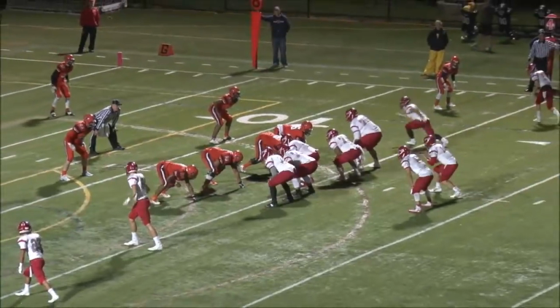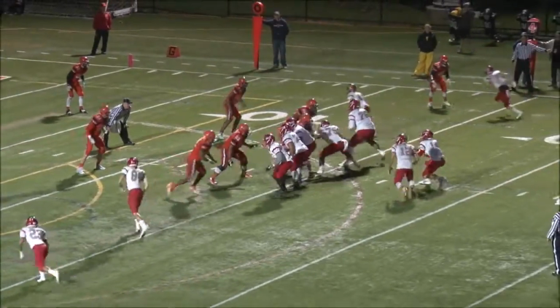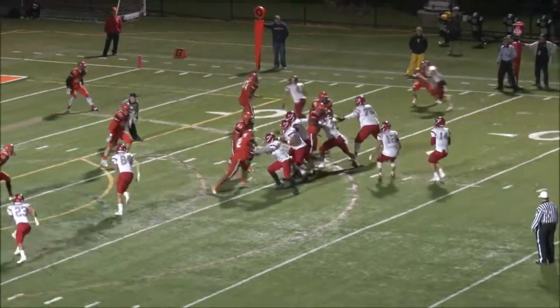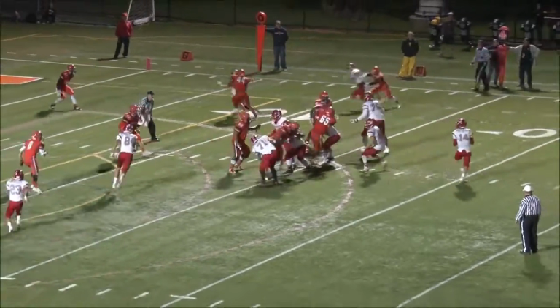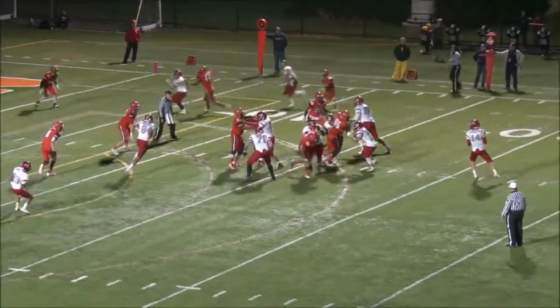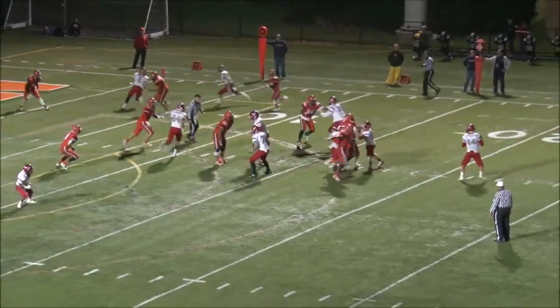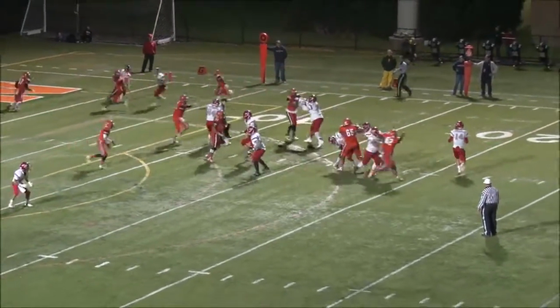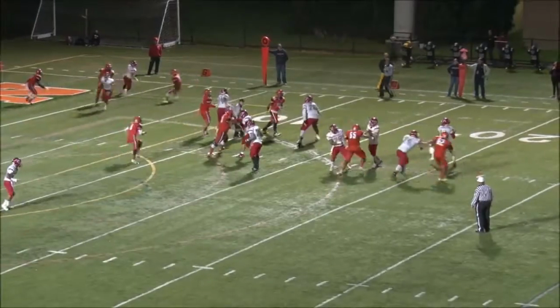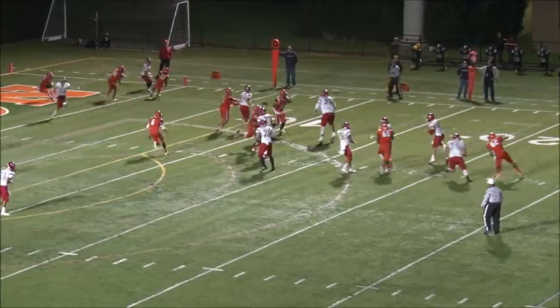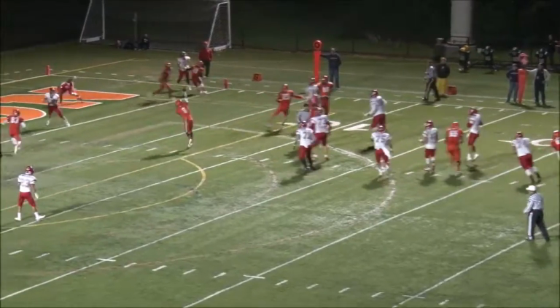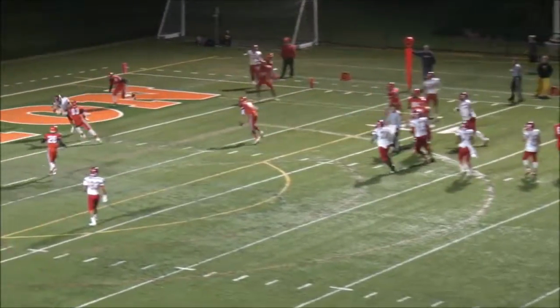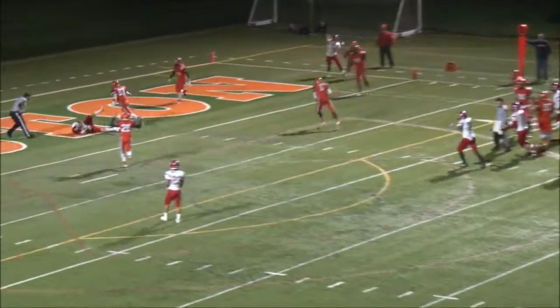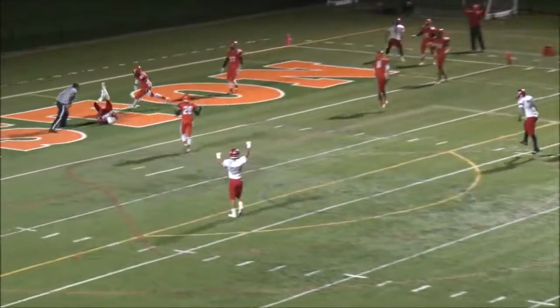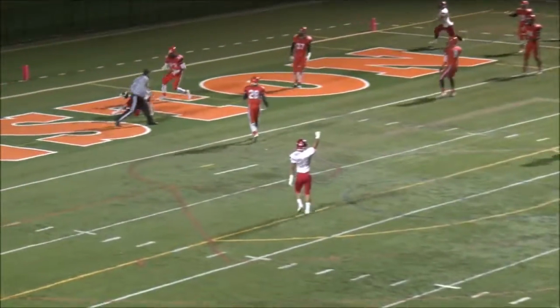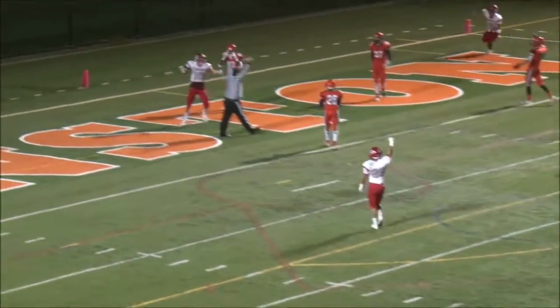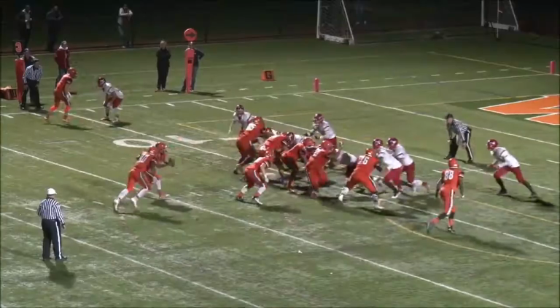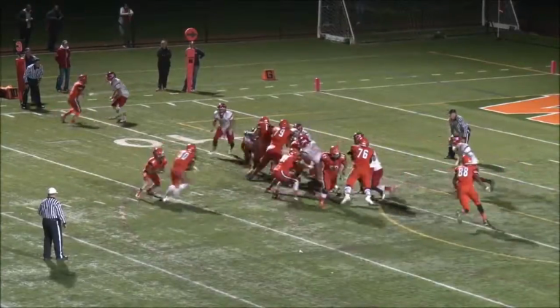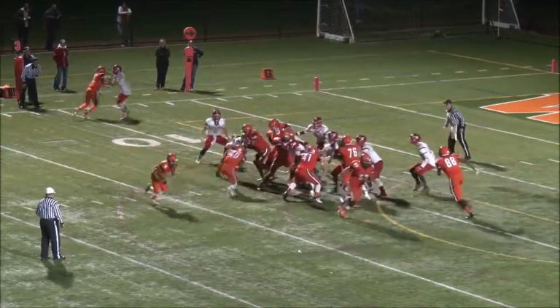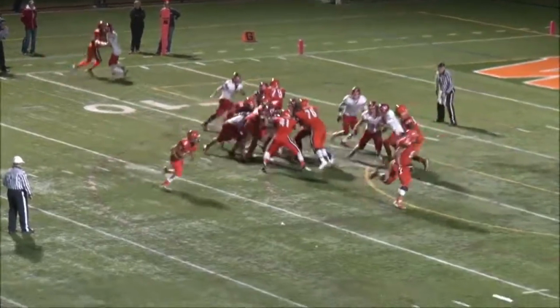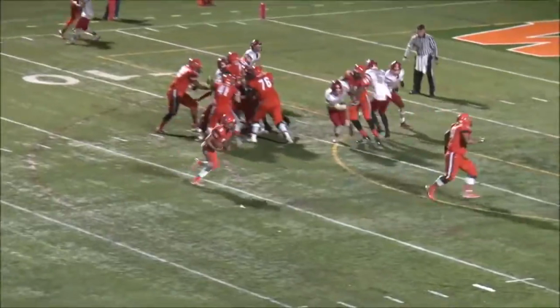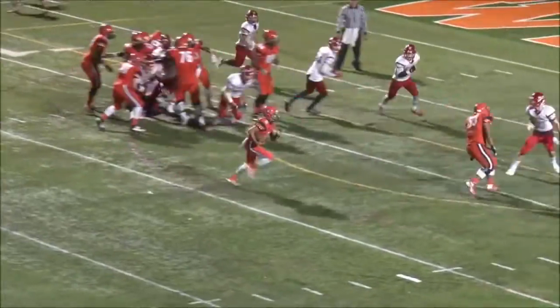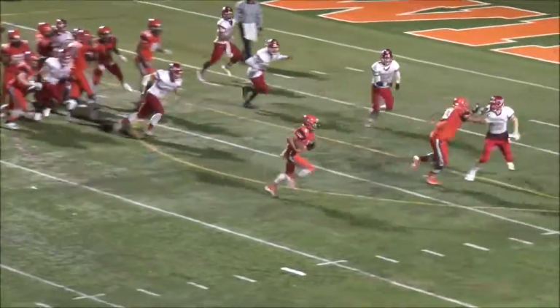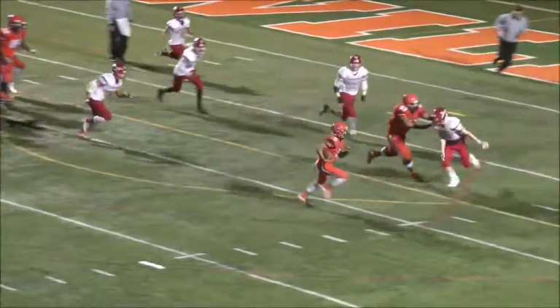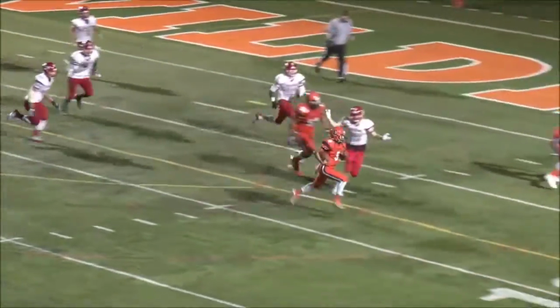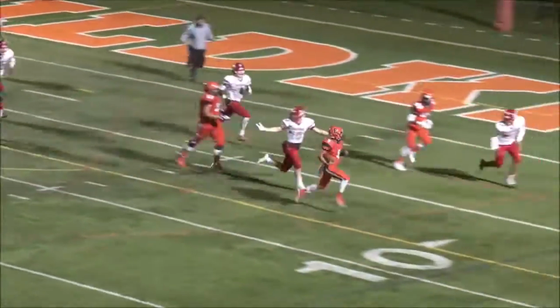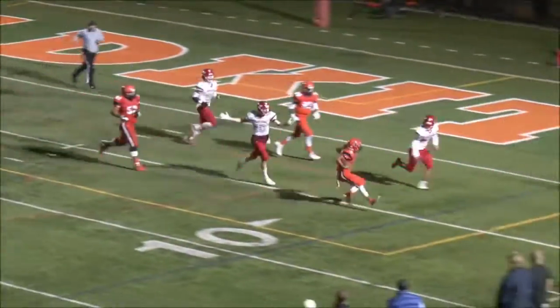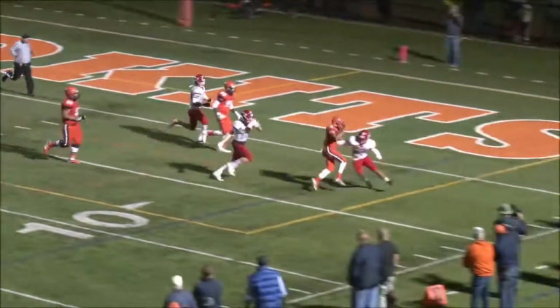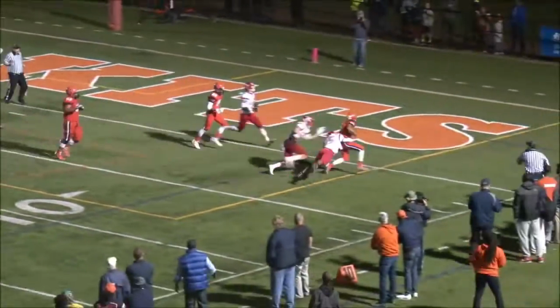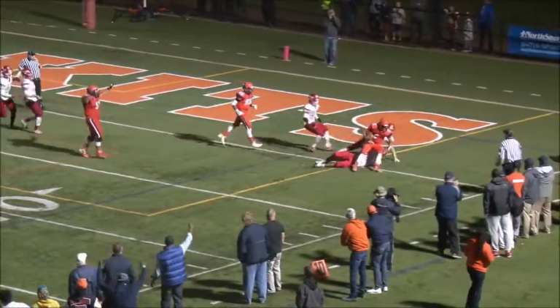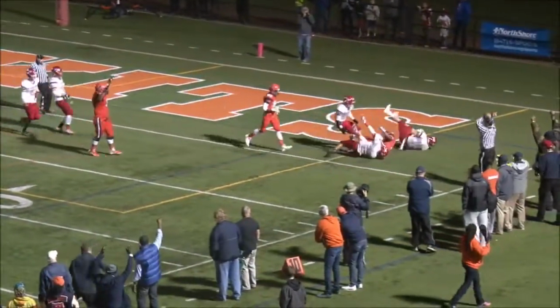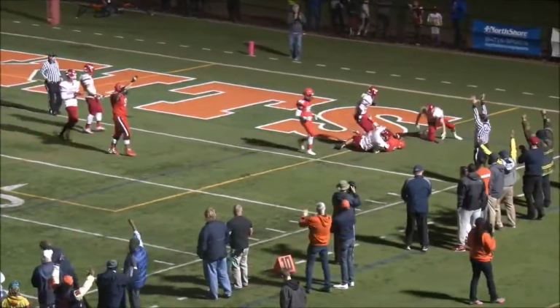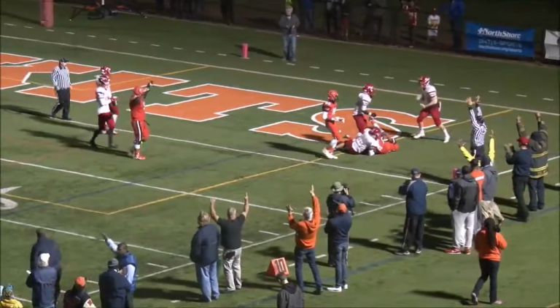The Wolves continue to be snappy in the passing game — a bullet touchdown reception ties it up again. West has all the momentum, but Evanston shows some resilience. Dawkins takes it all the way into the end zone, 42-35, Kitts.